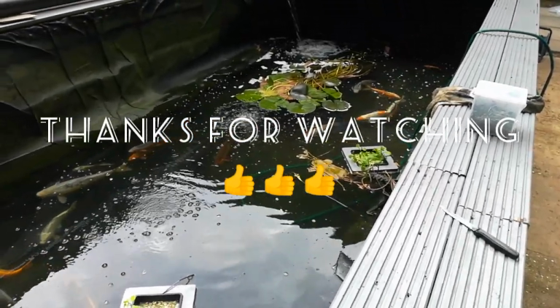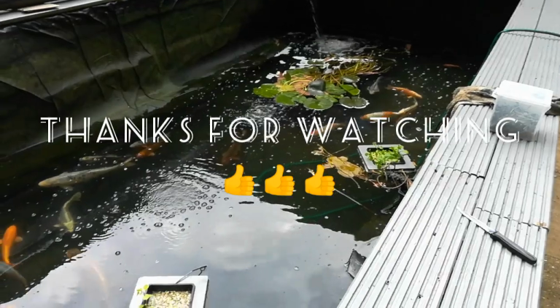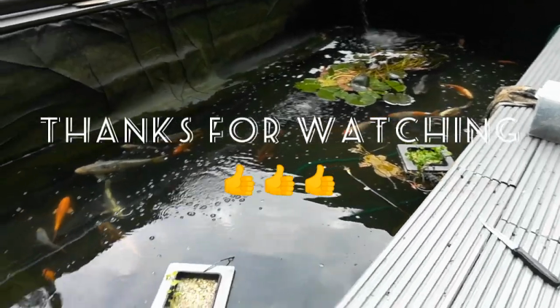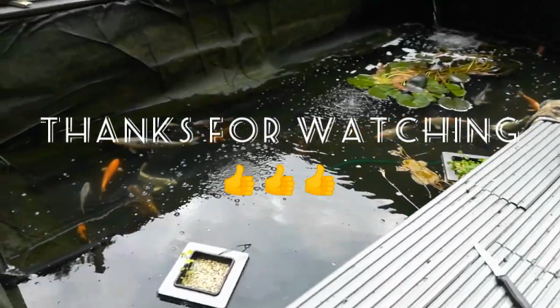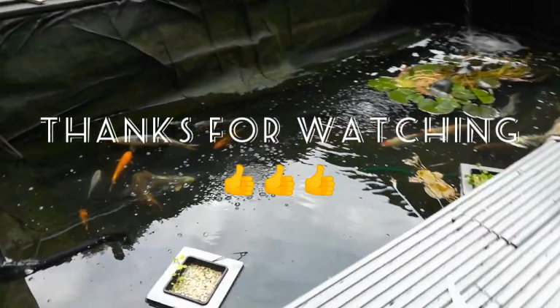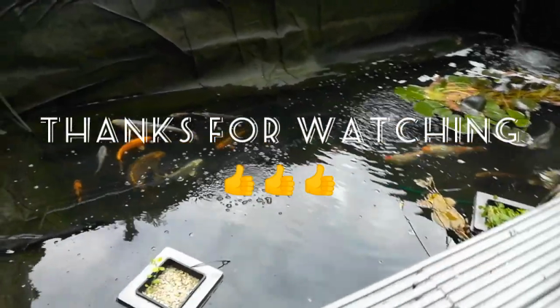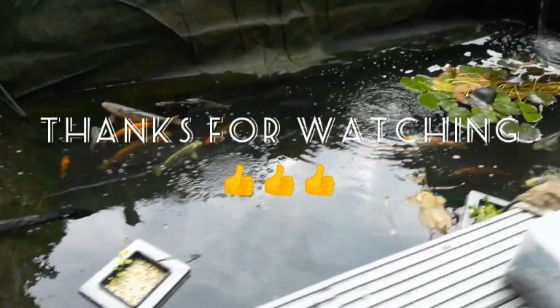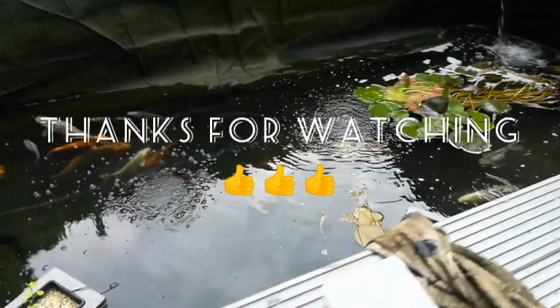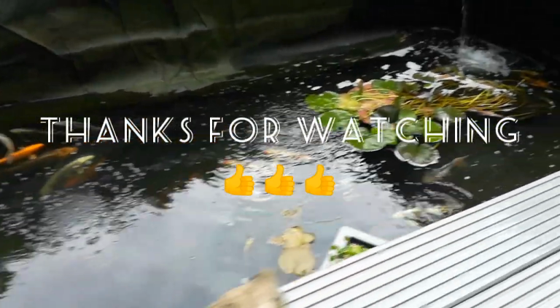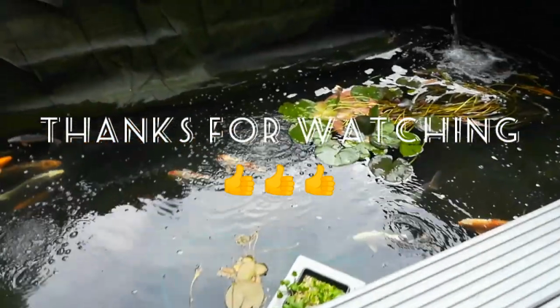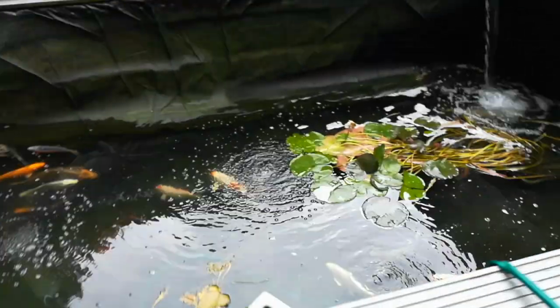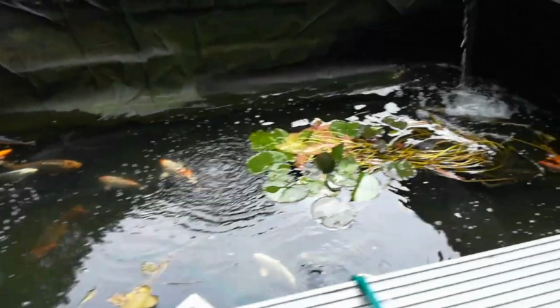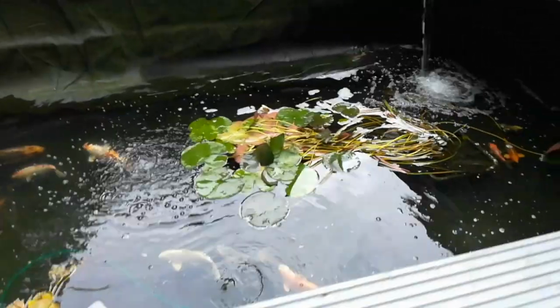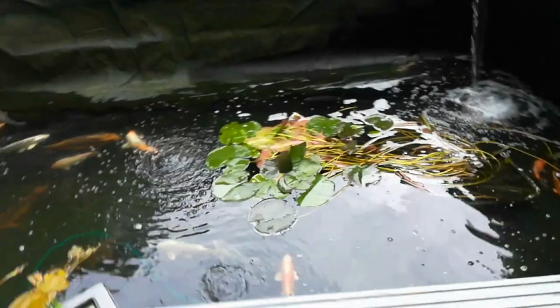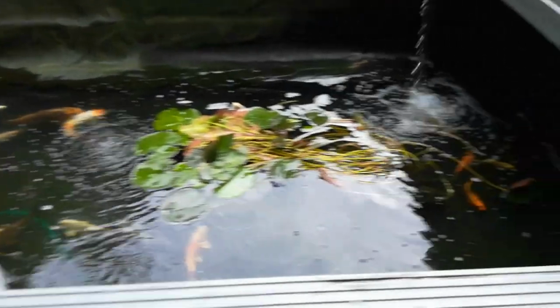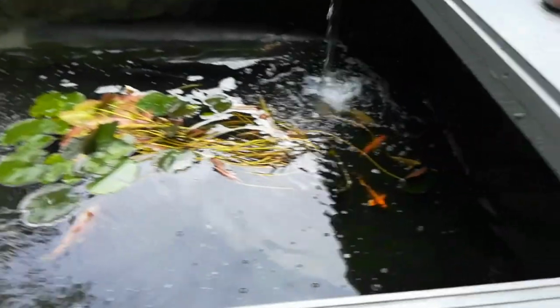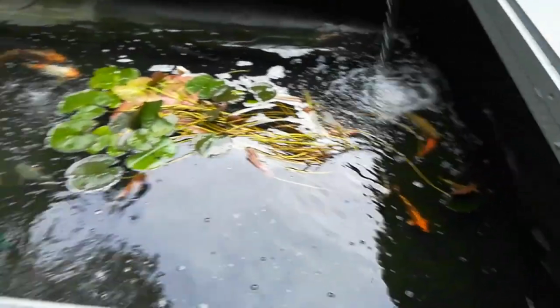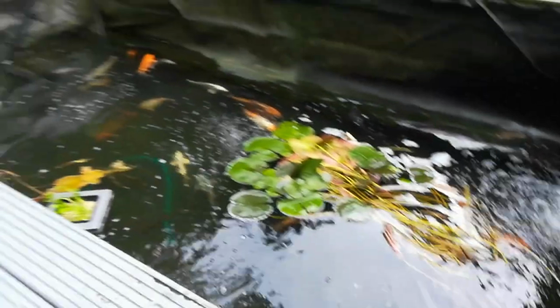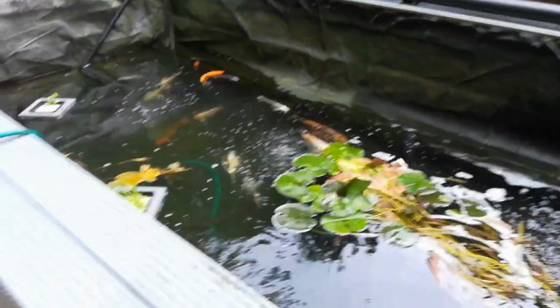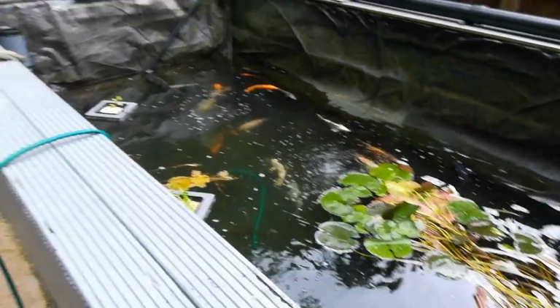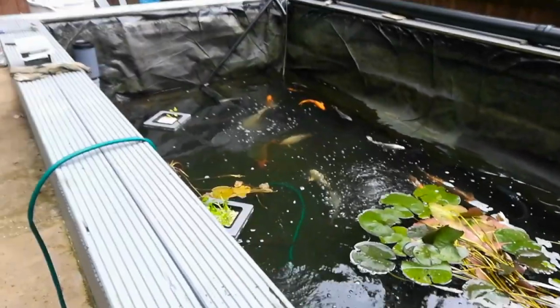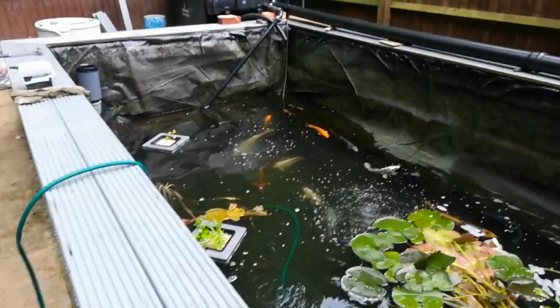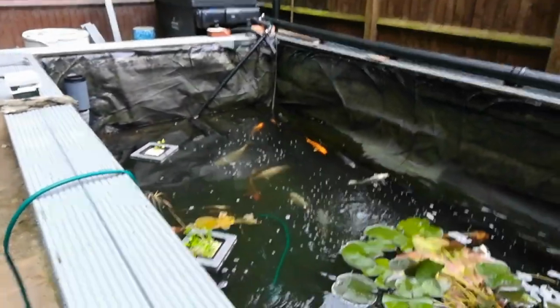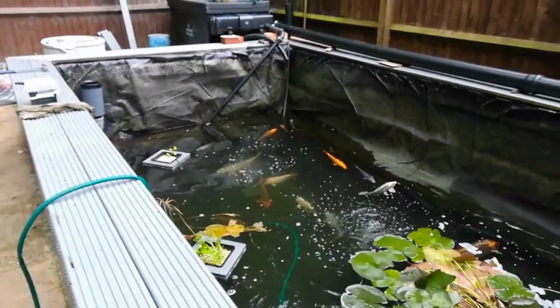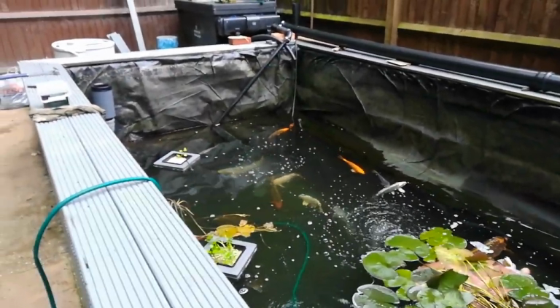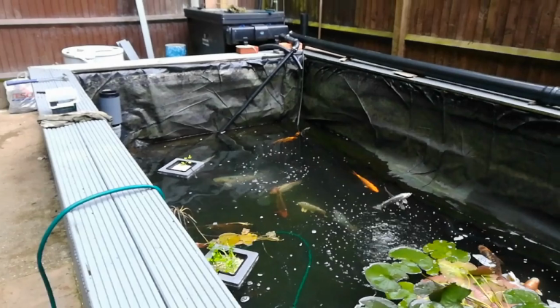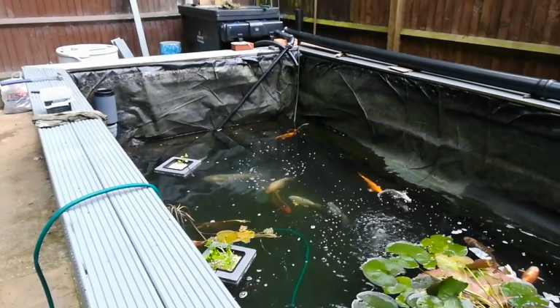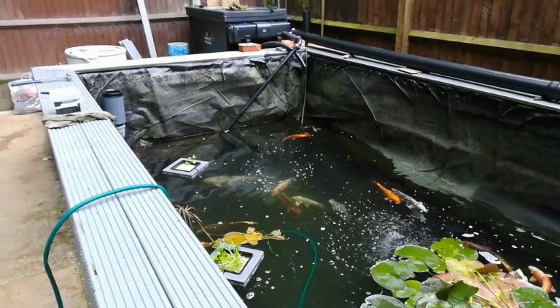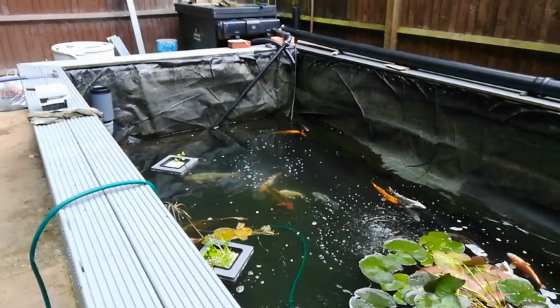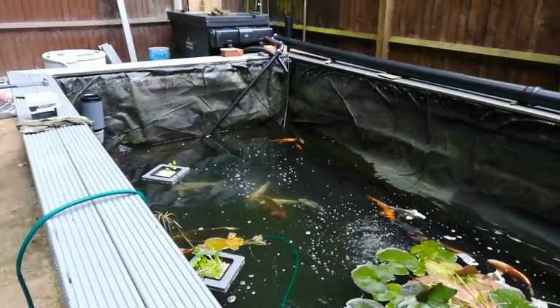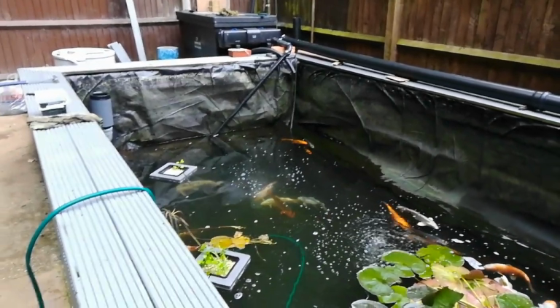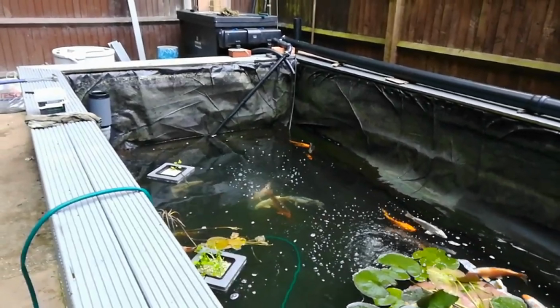Just got a big tidy-up now, but that's me for today. I will catch you in the next one — bye now!